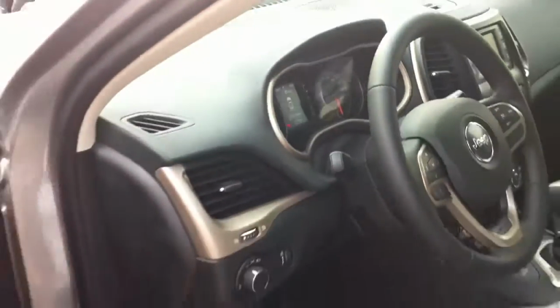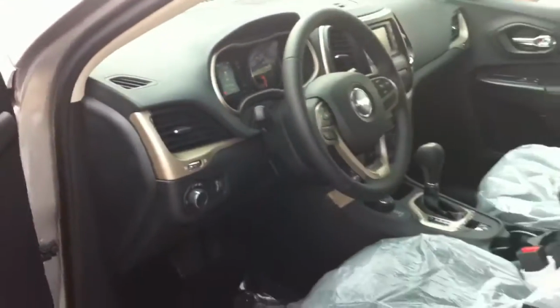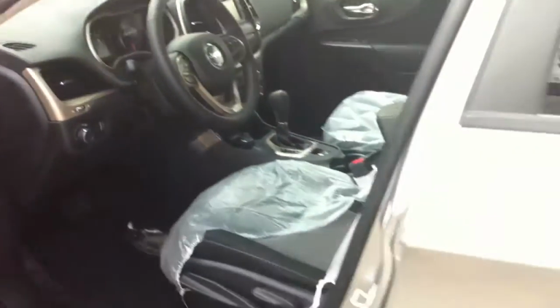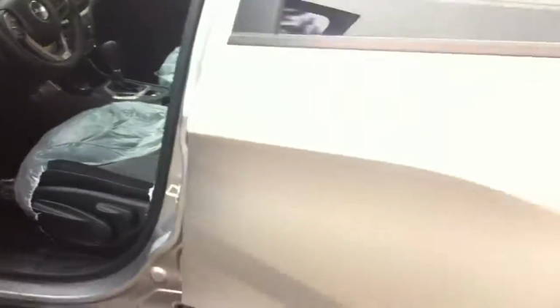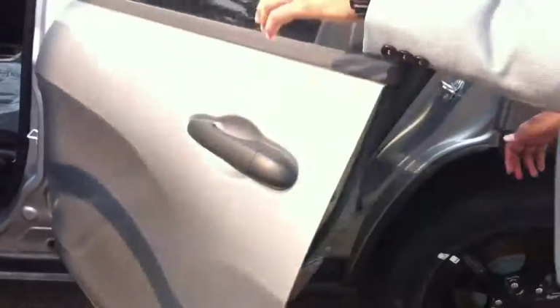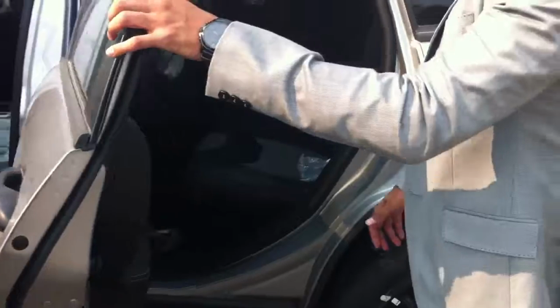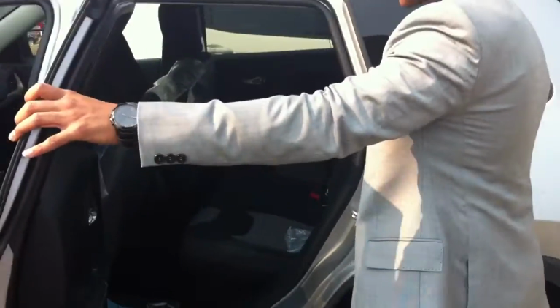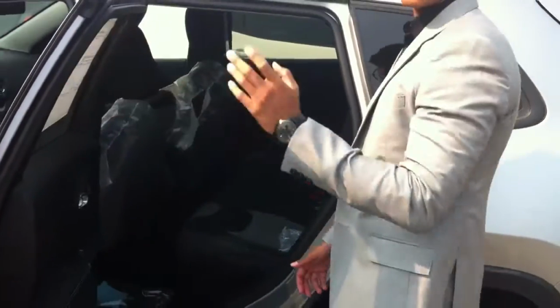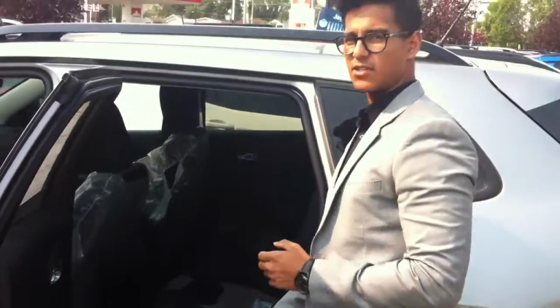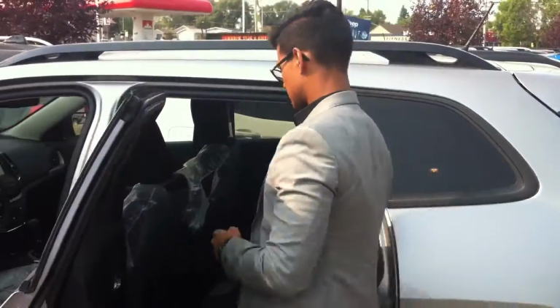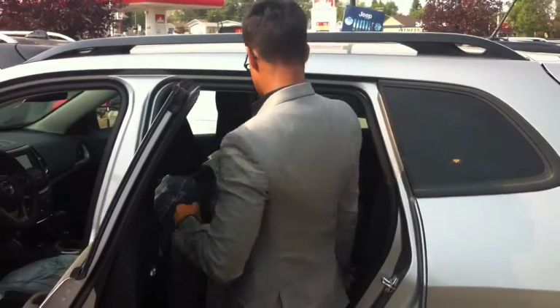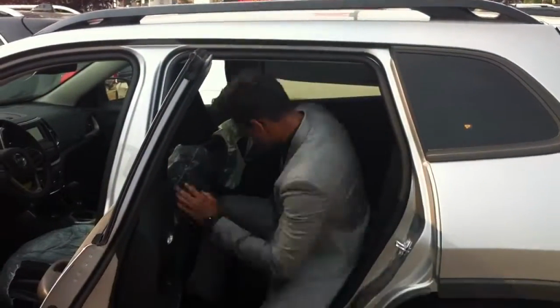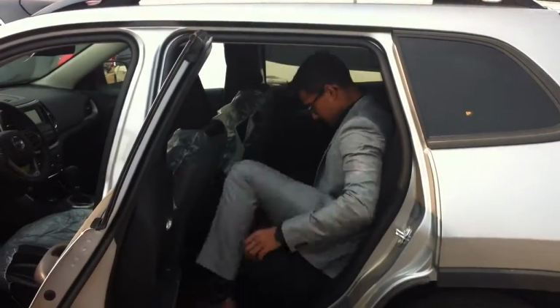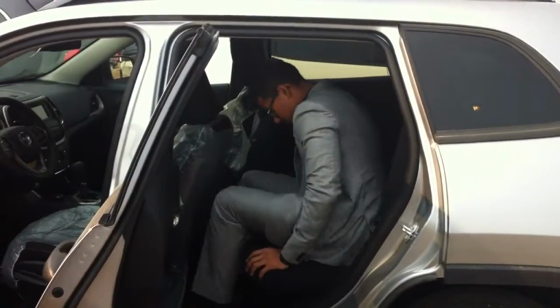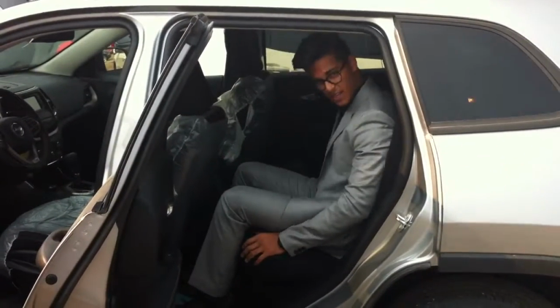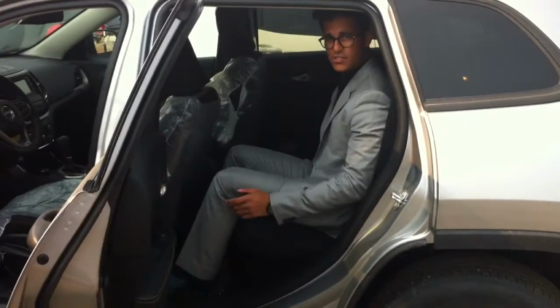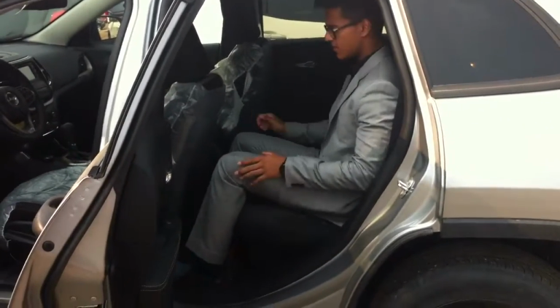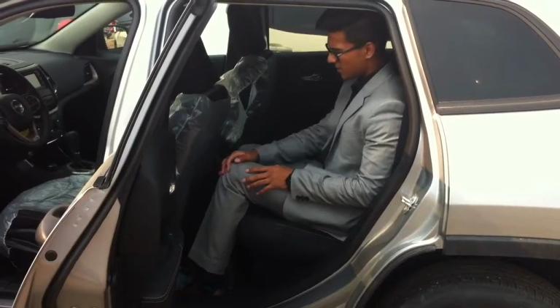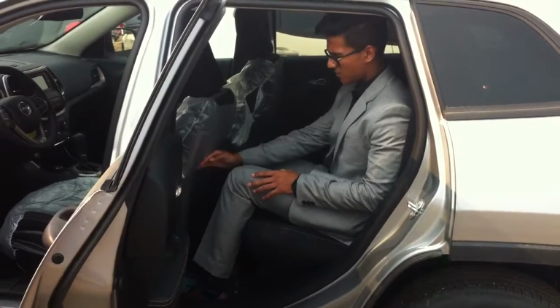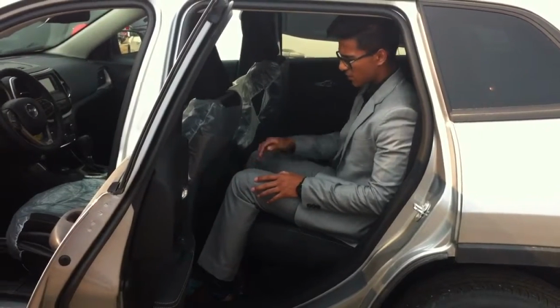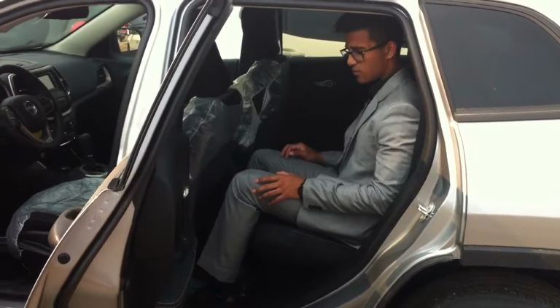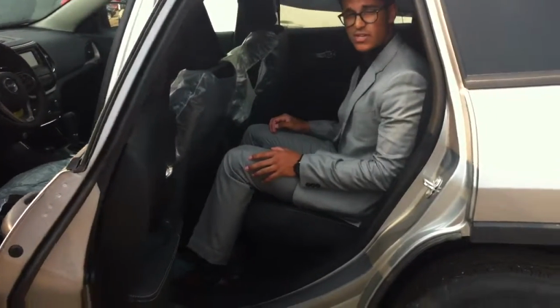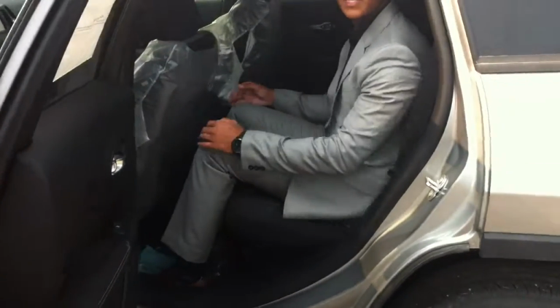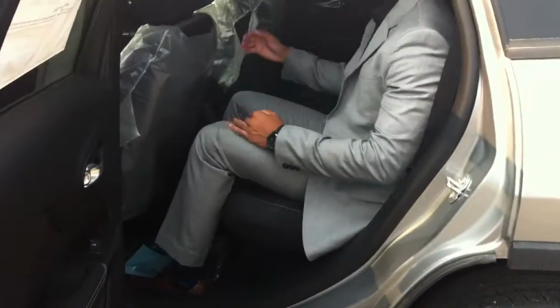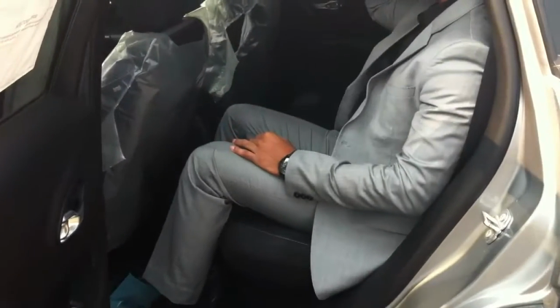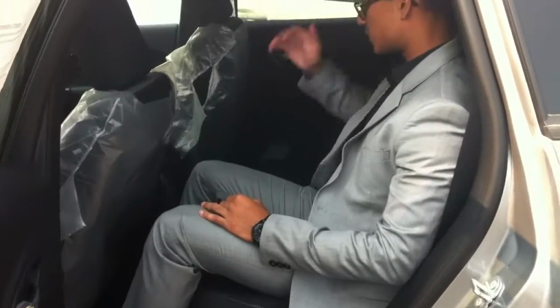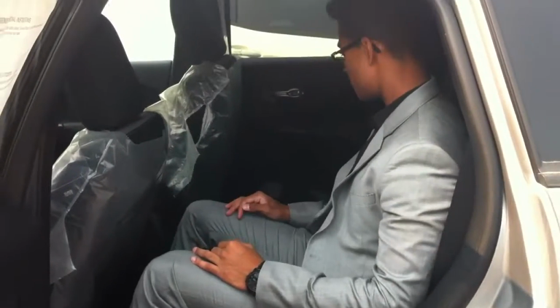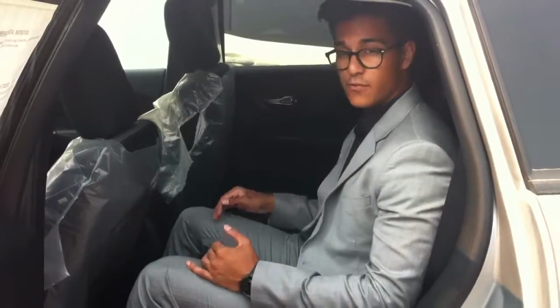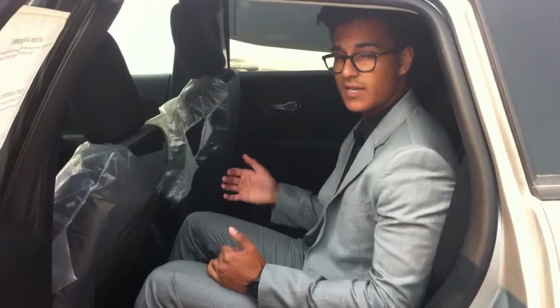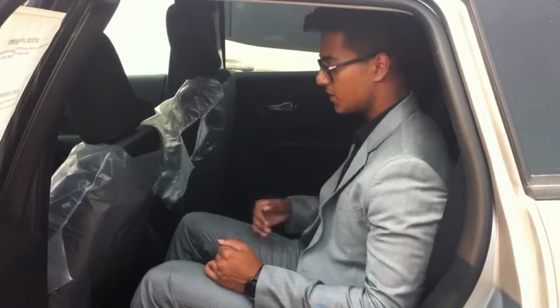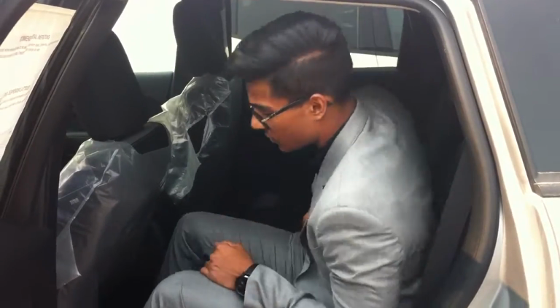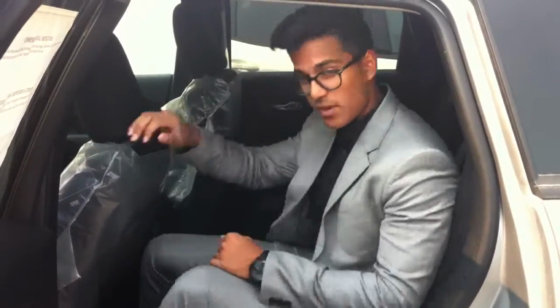Come on to the back over here and I'm going to quickly show you how much space there is. I'm about 6 feet tall and in this Jeep Cherokee I would say I'd have about 3 to 4 inches of knee space, and I have plenty of head space as well. So as a tall guy like me, this Cherokee does me well.